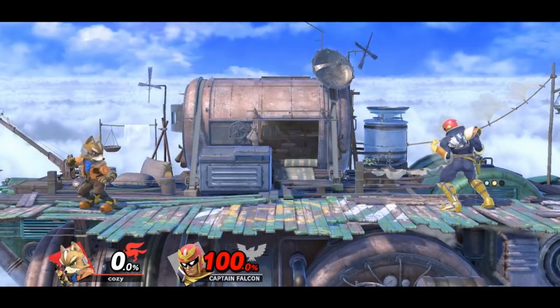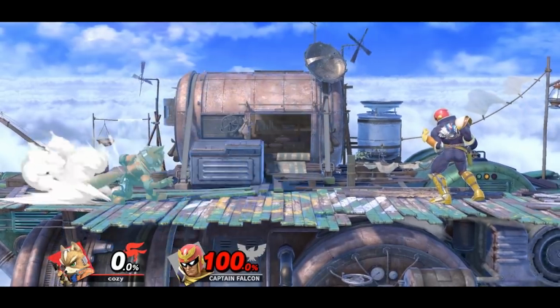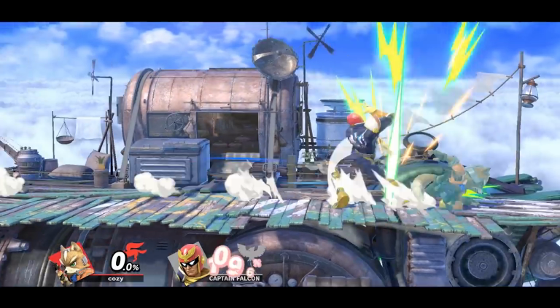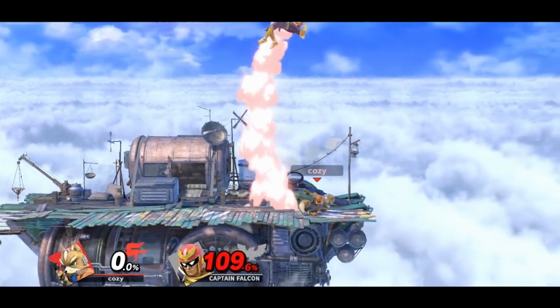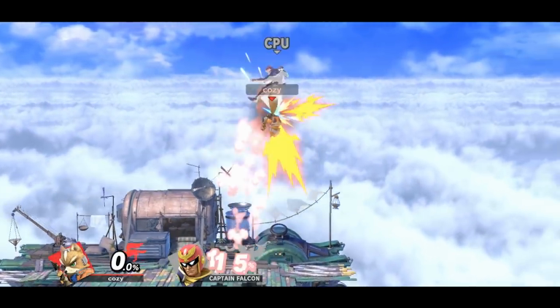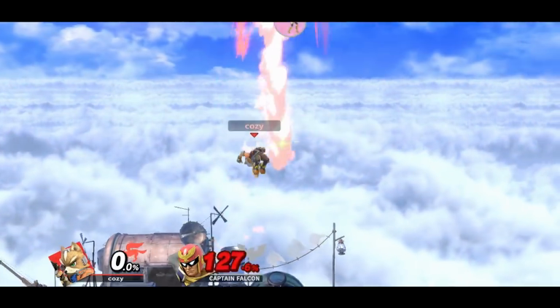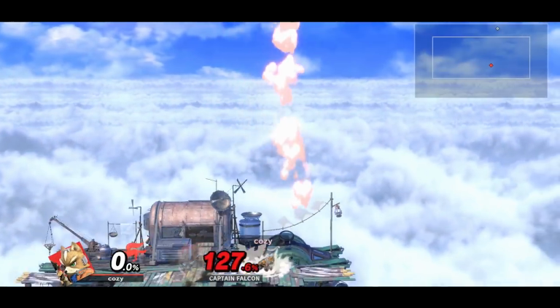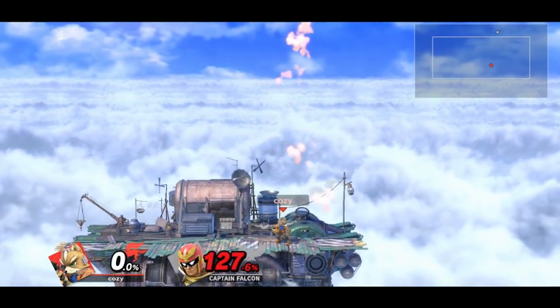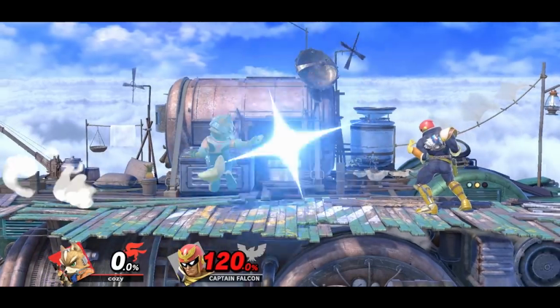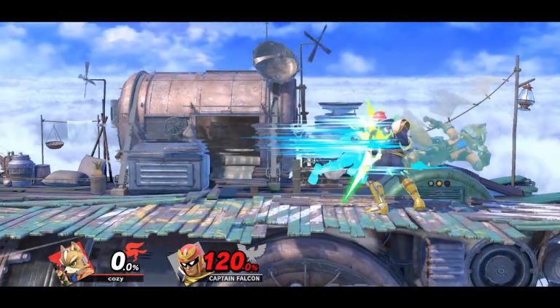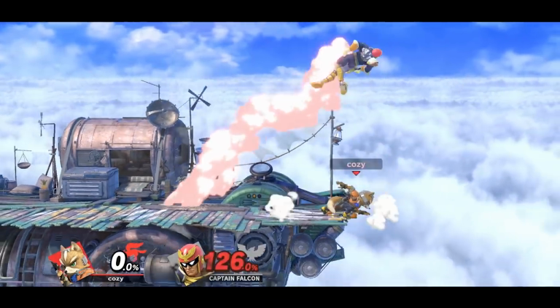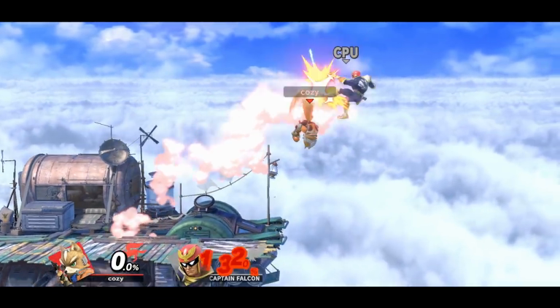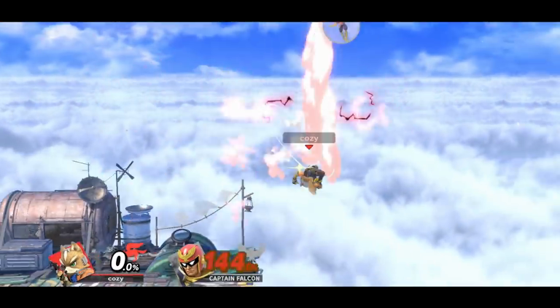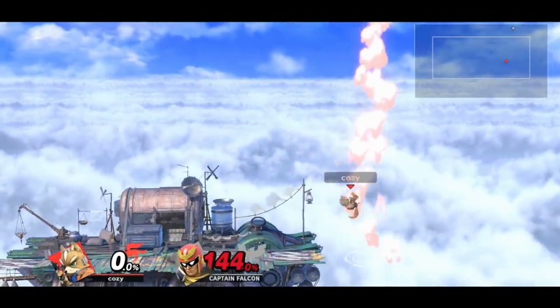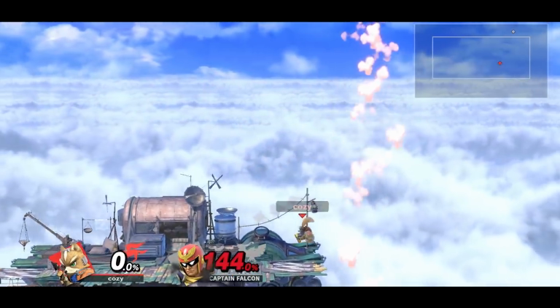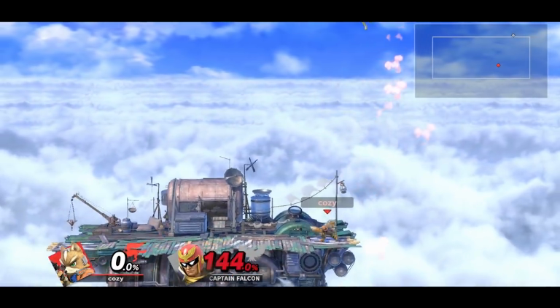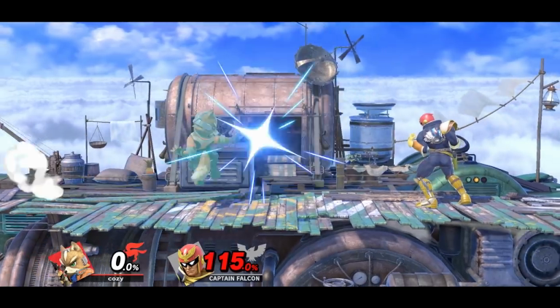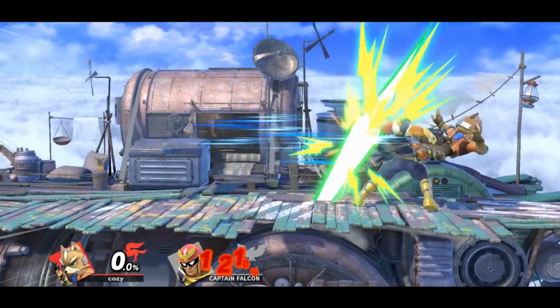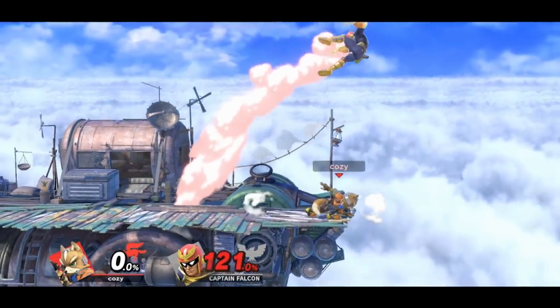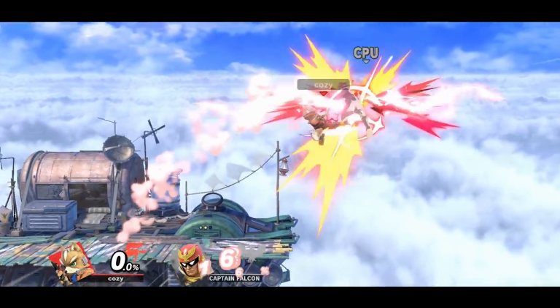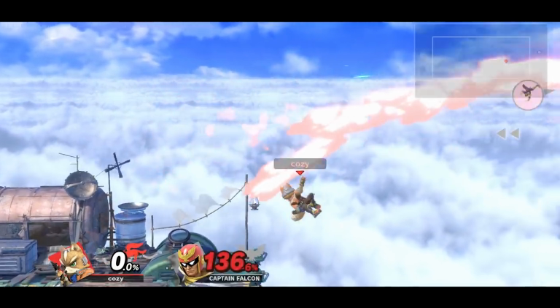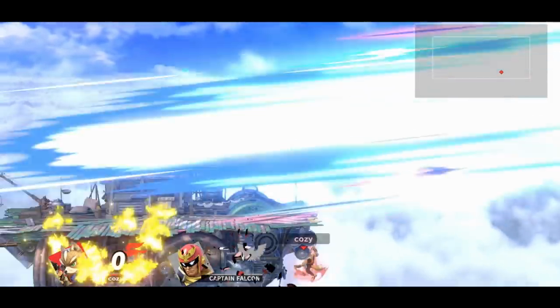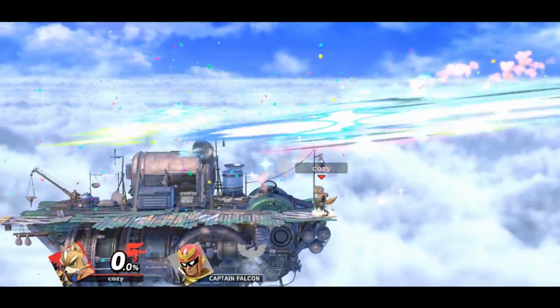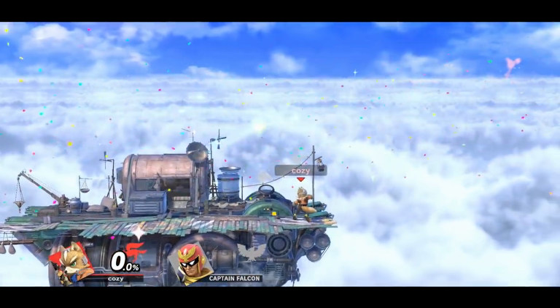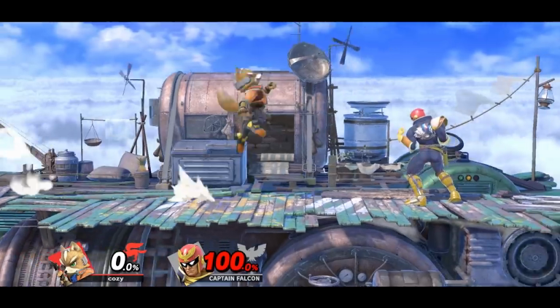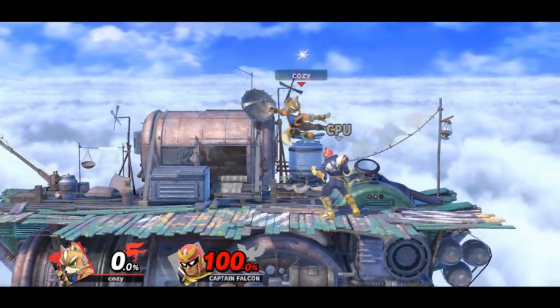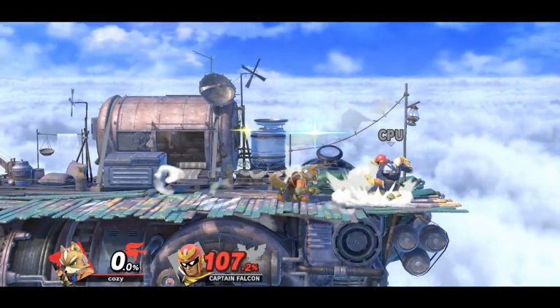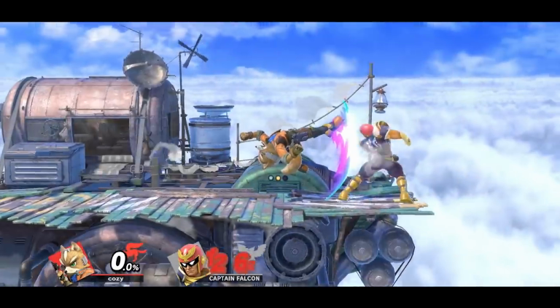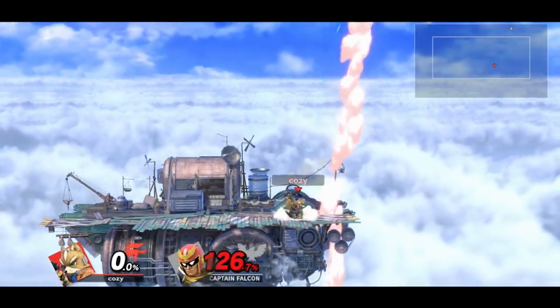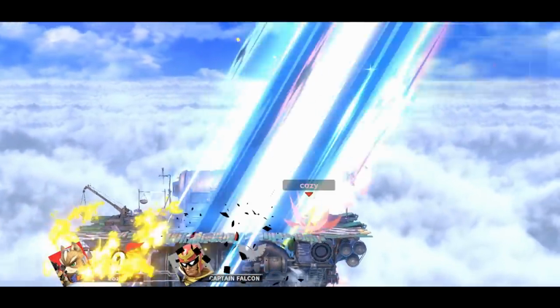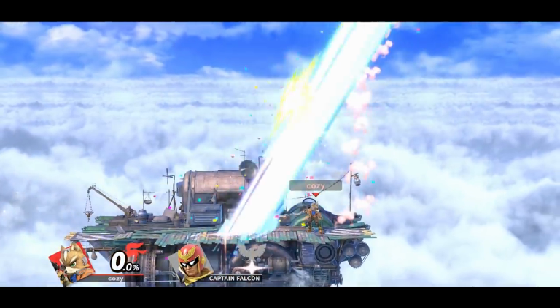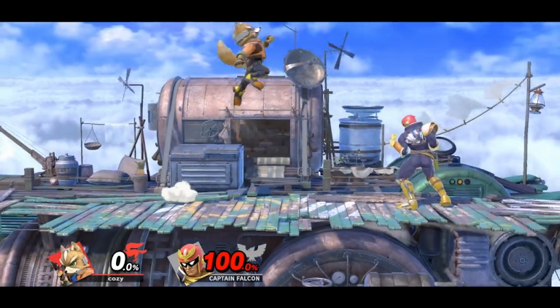Fox can connect his side B to aerials such as up air. Whether it be a grounded side B or an aerial one, Fox can follow up side B with up air or even back air. And falling neutral air into up smash is a classic yet respectable kill confirm.